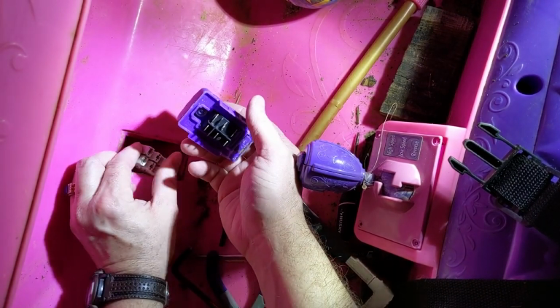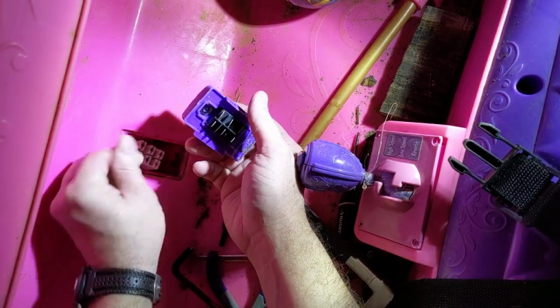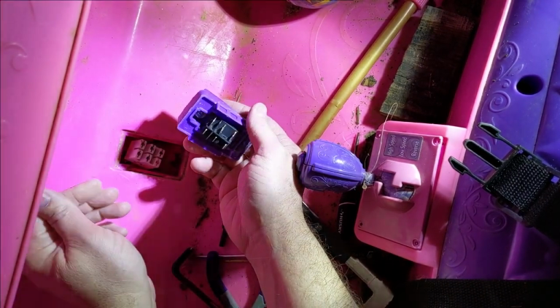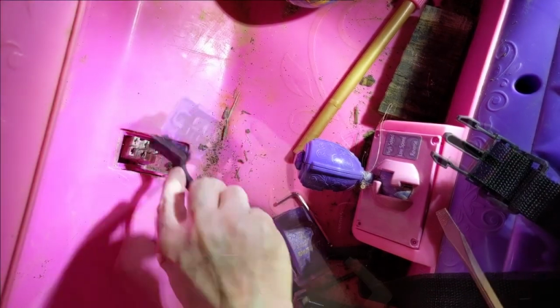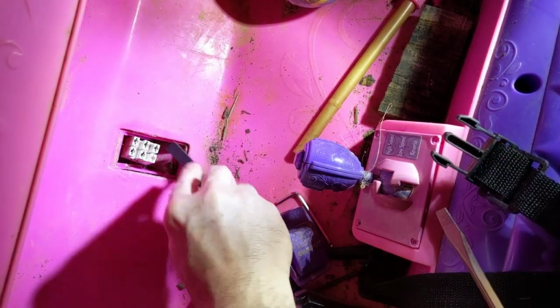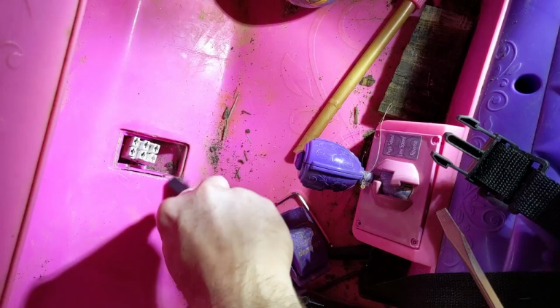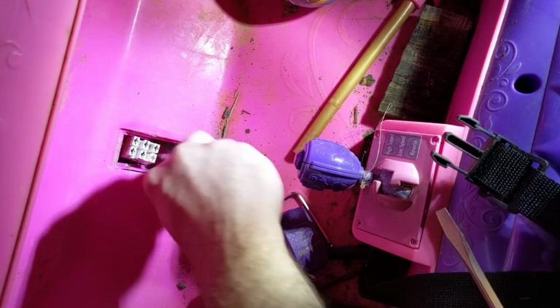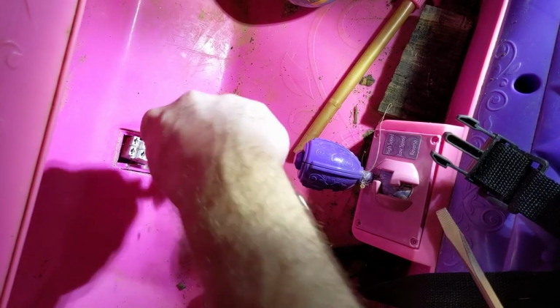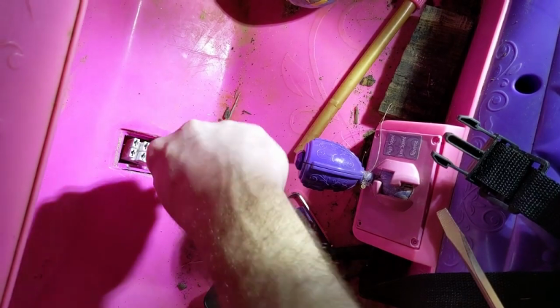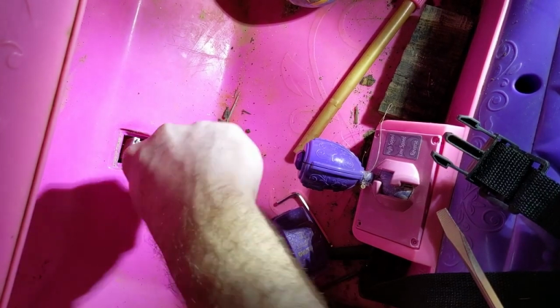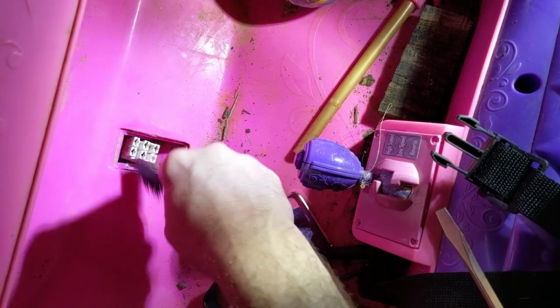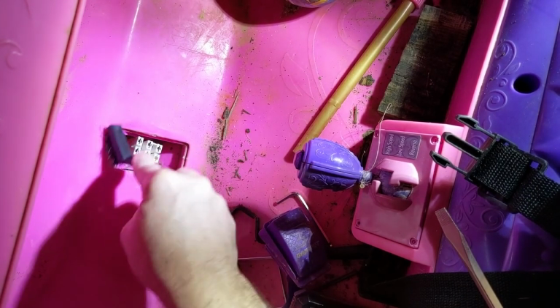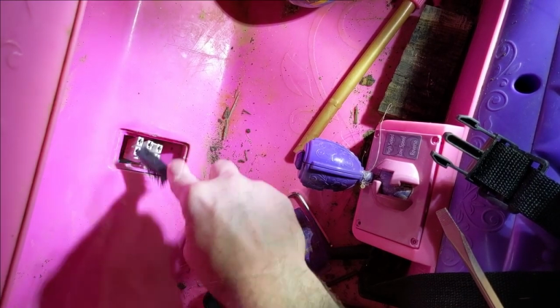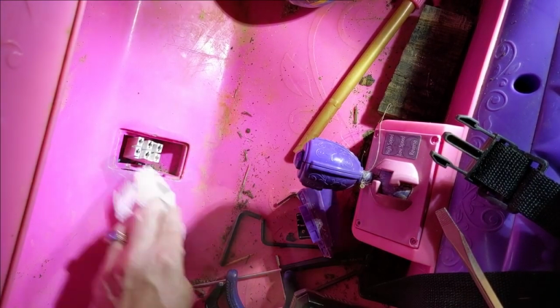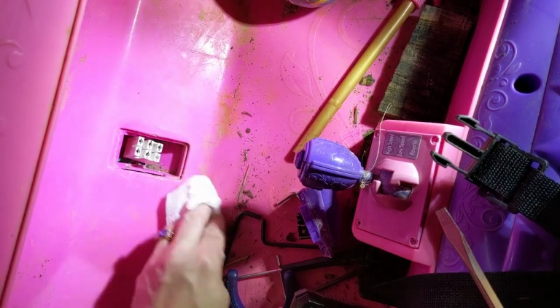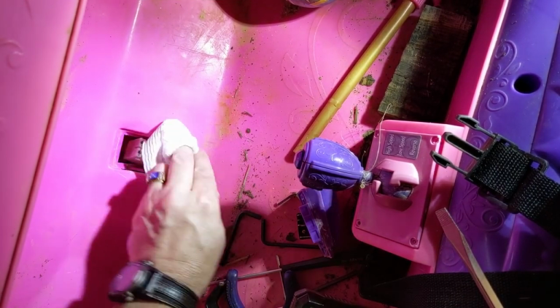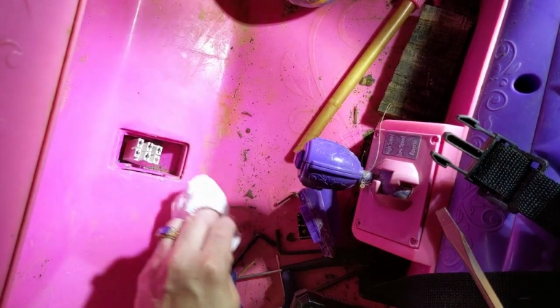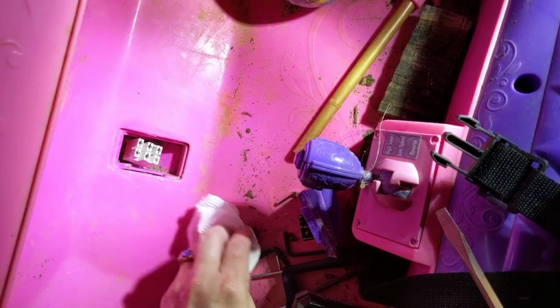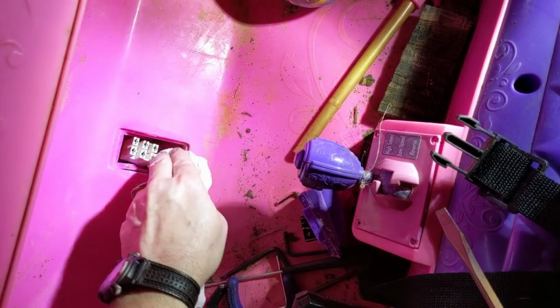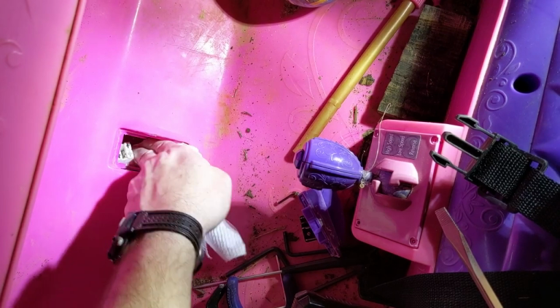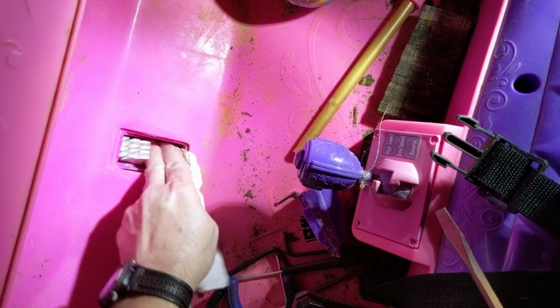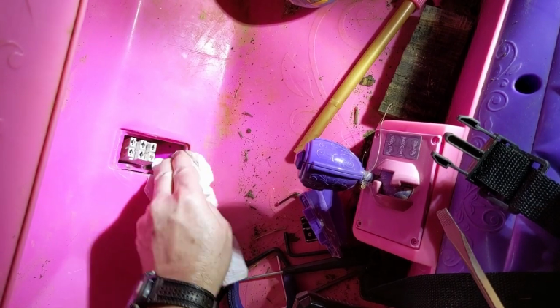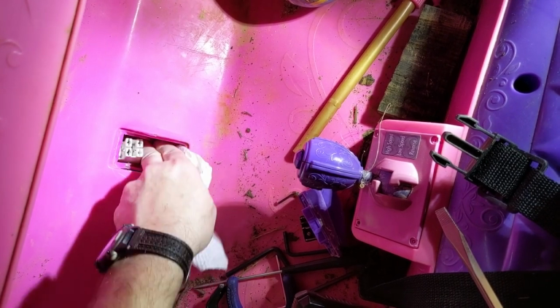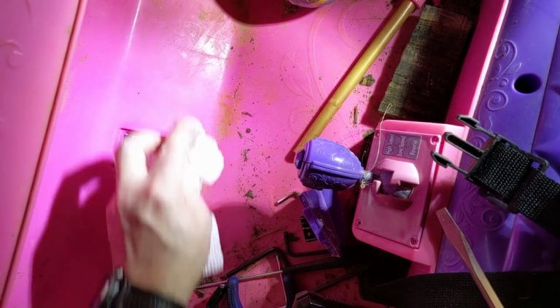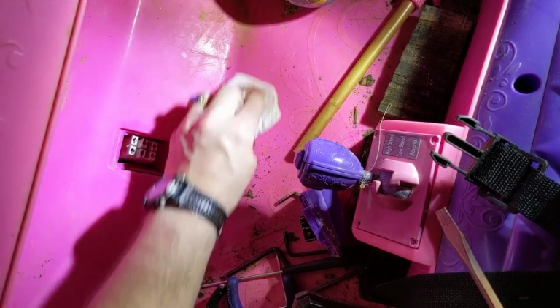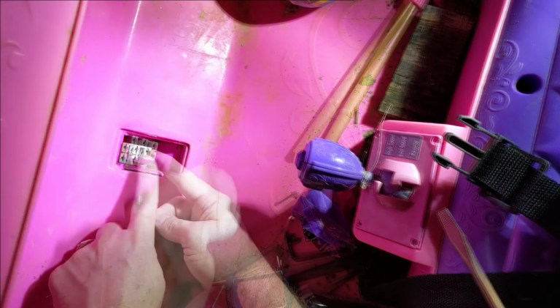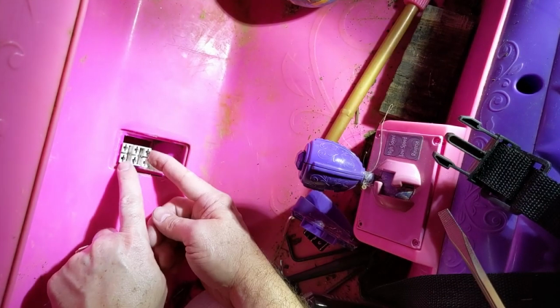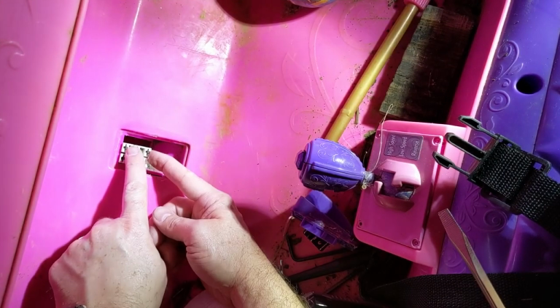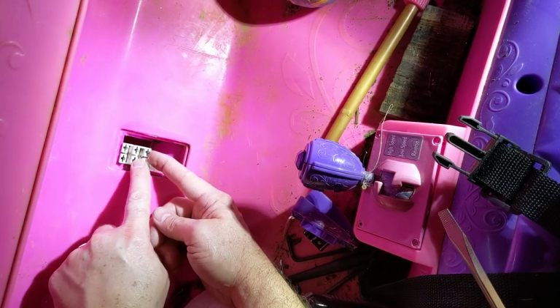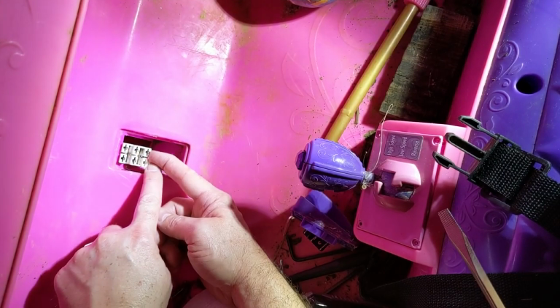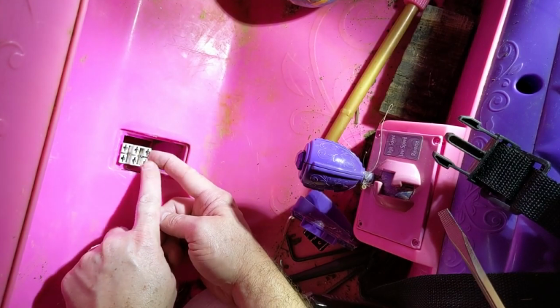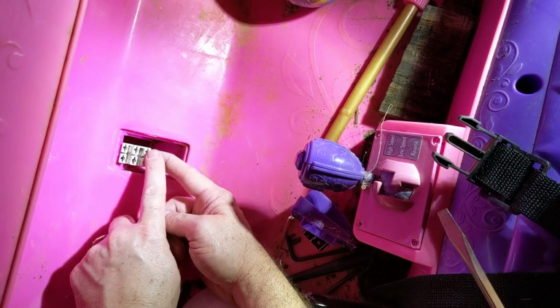You do need to start prying on that left side. We'll get this all cleaned up and check that the connections are good. Make sure there's no corrosion and no messed up connectors.